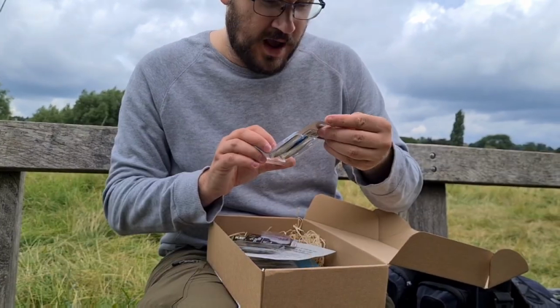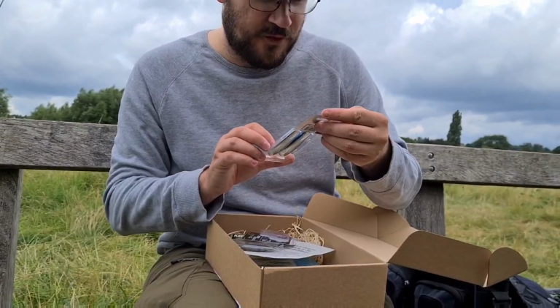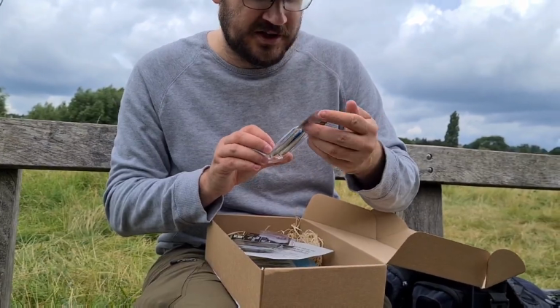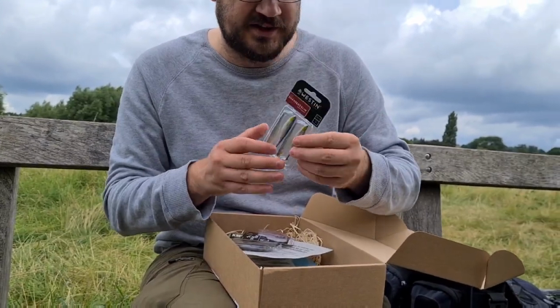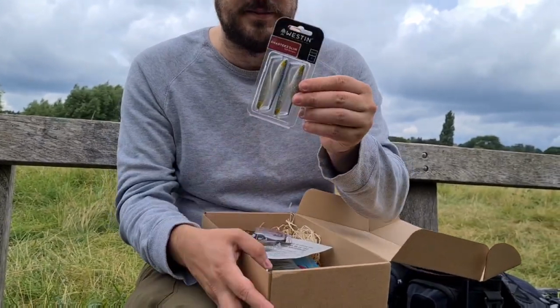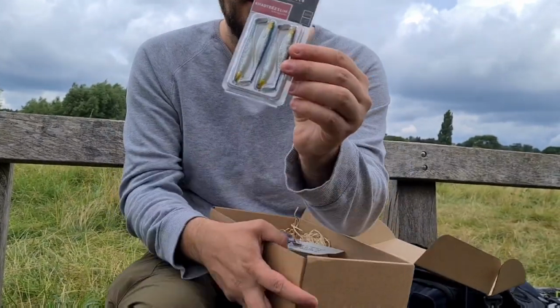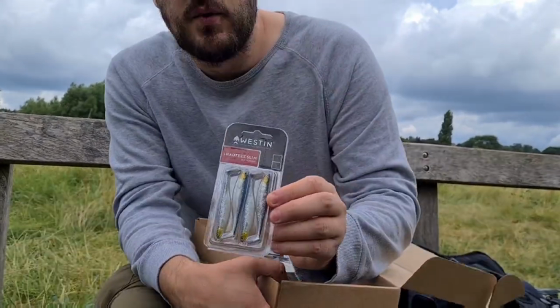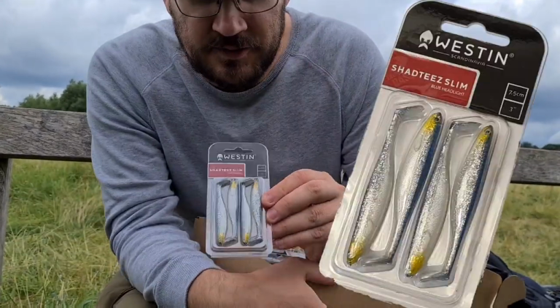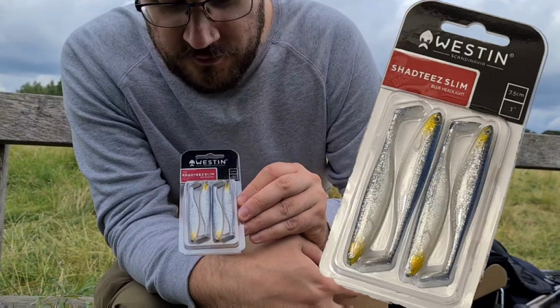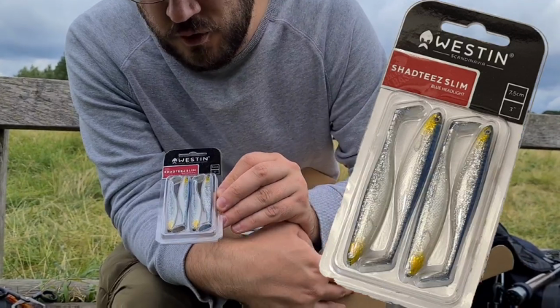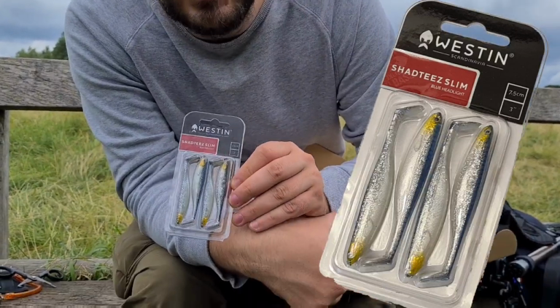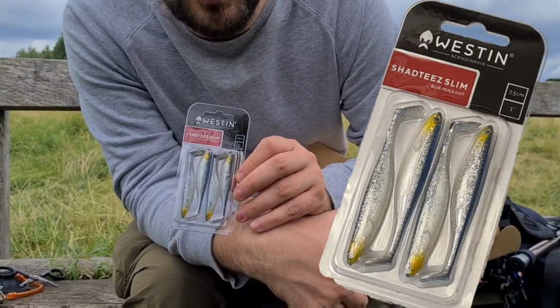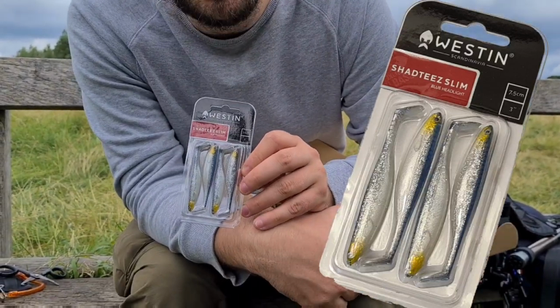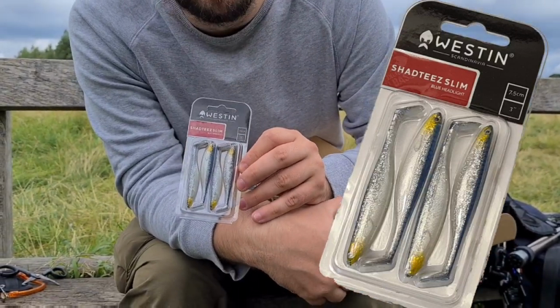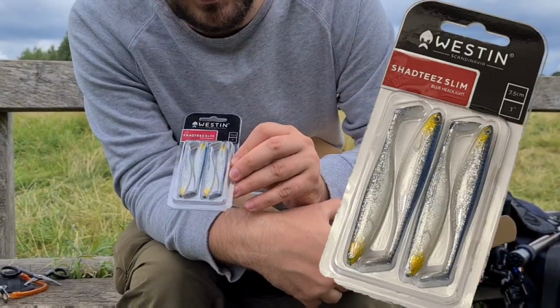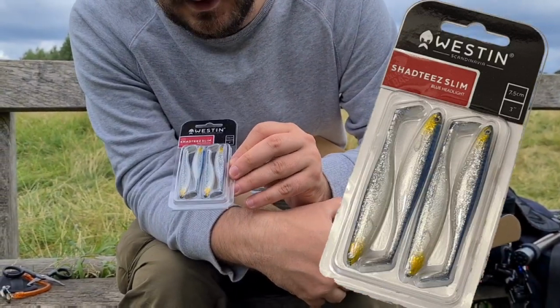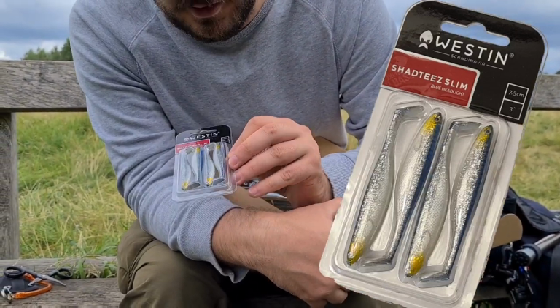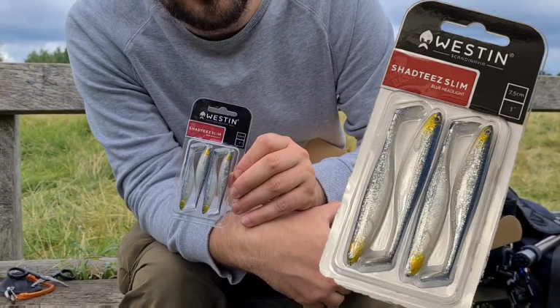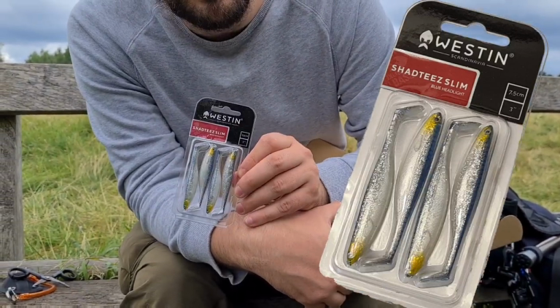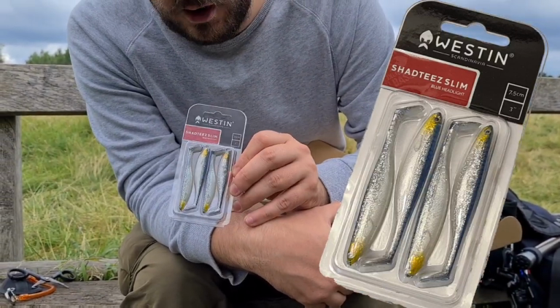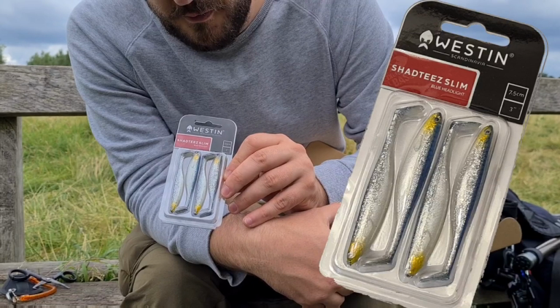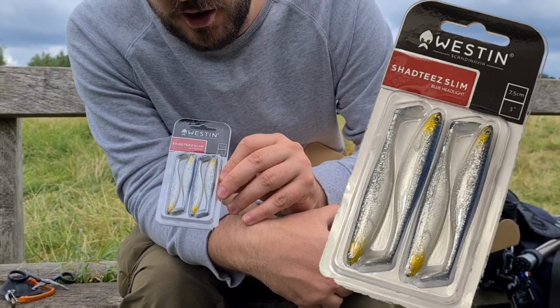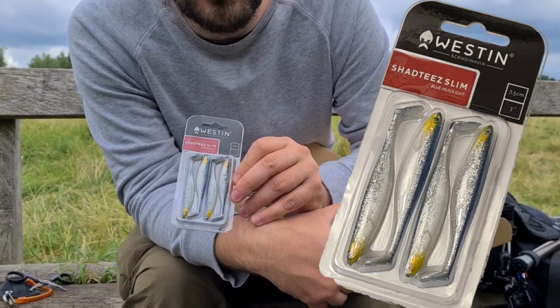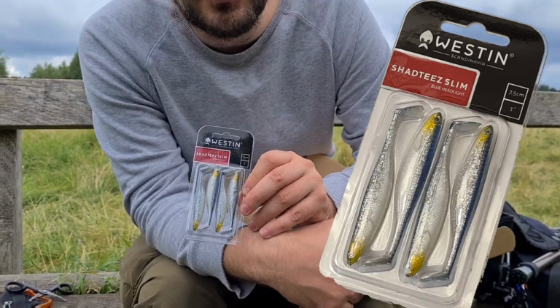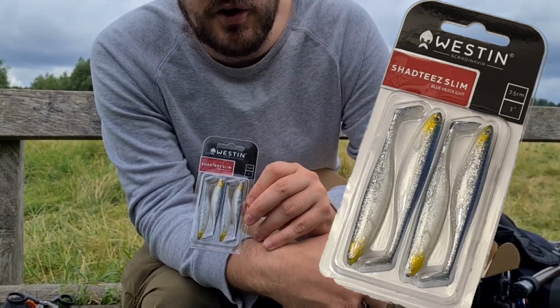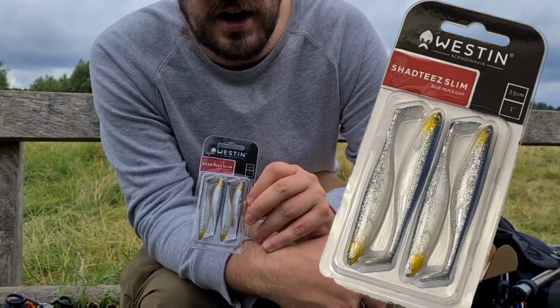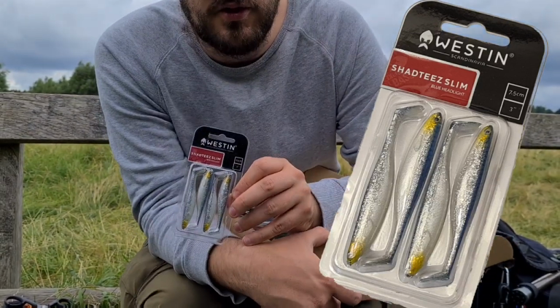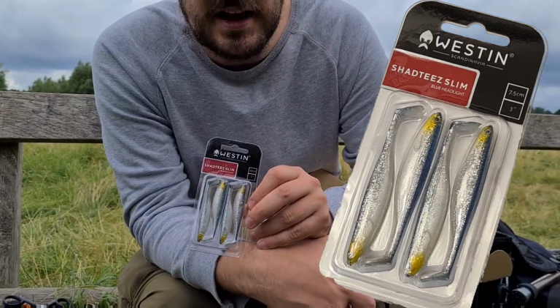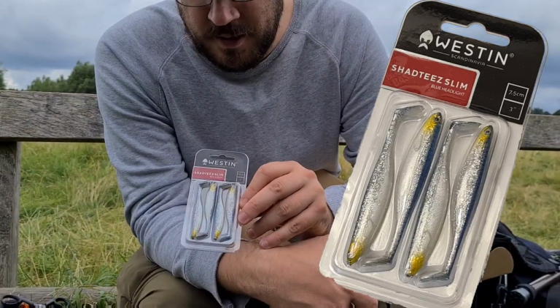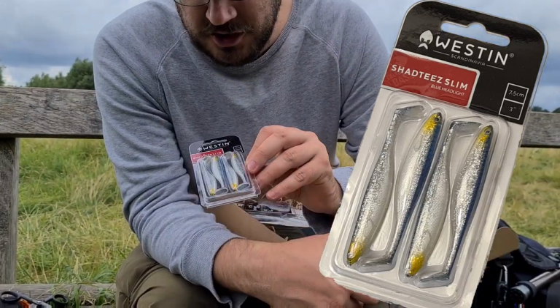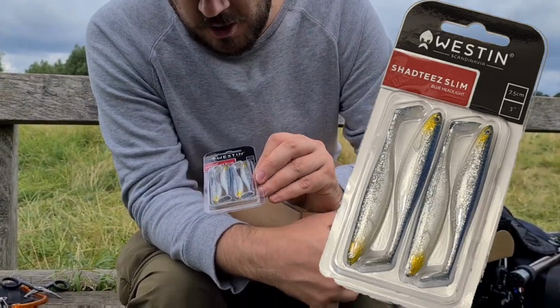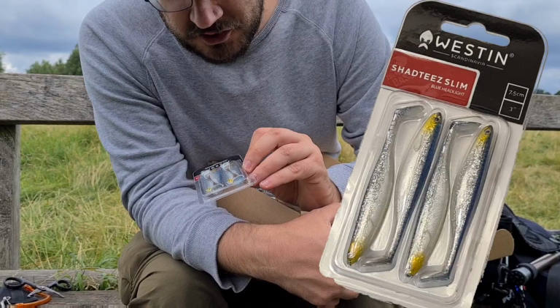Next I have the Western Shabtee Slim. Western is a brand I haven't used before, mainly because I am cheap and I don't like expensive lures, but these are pretty damn good quality from what I've heard. I know the guys on the Basingstoke Canal do really well on them for jacks and bigger perch, so I'm excited to try these.